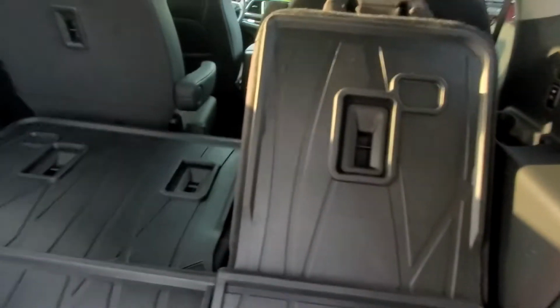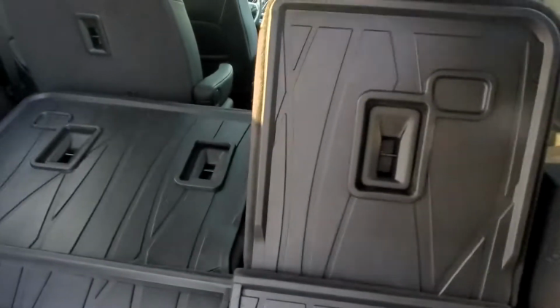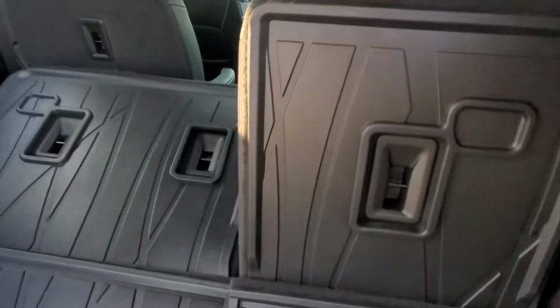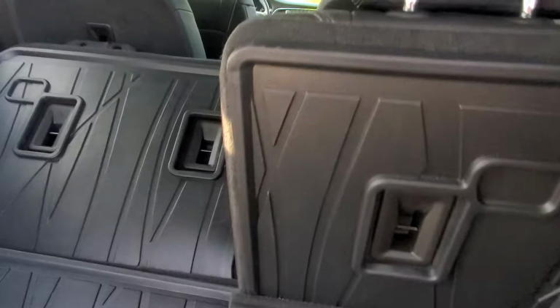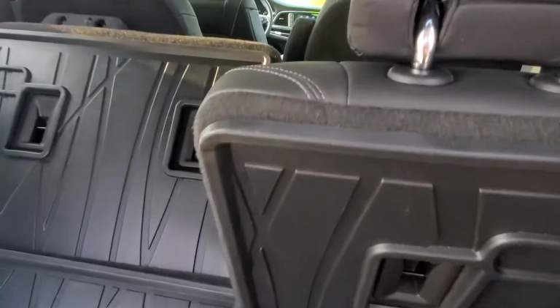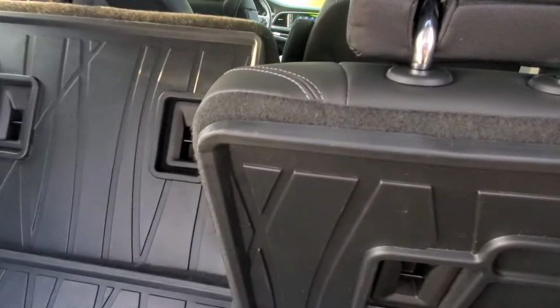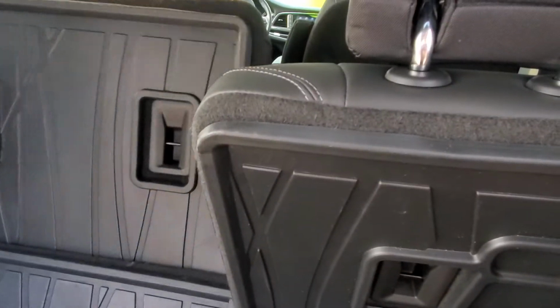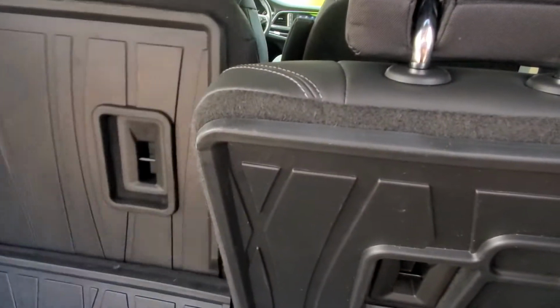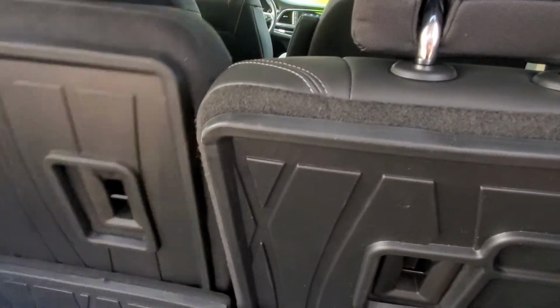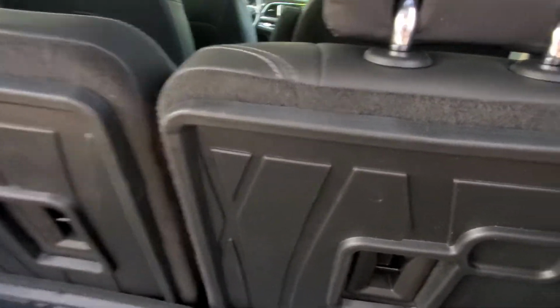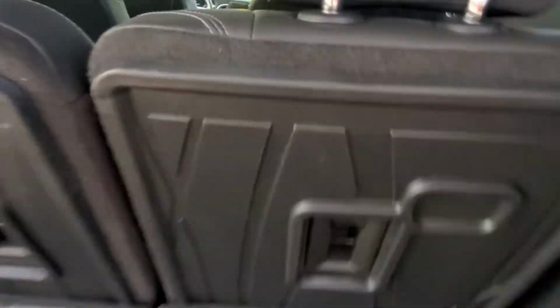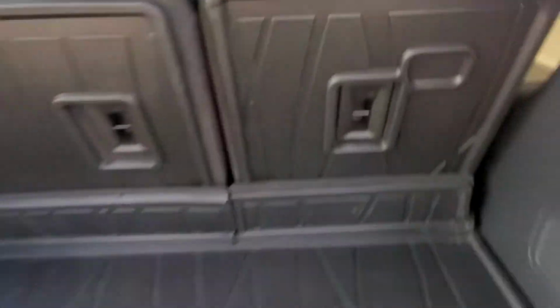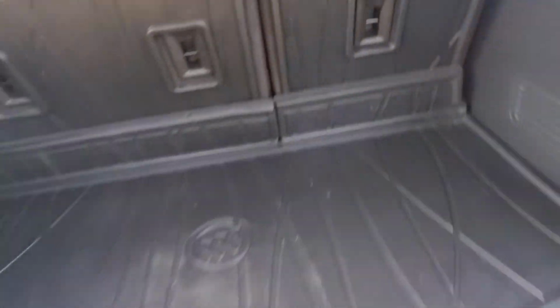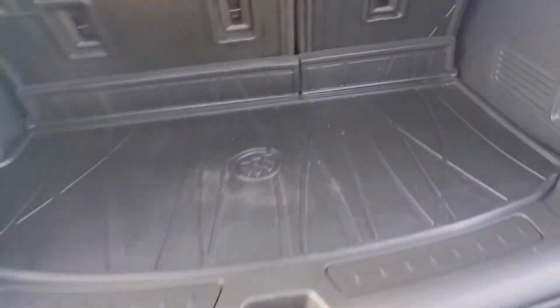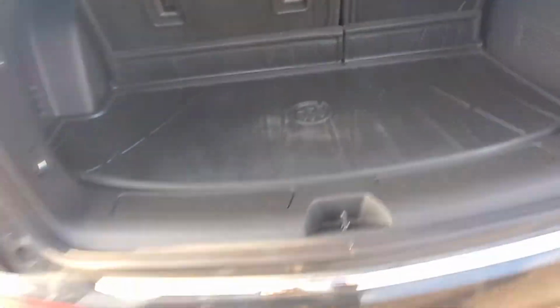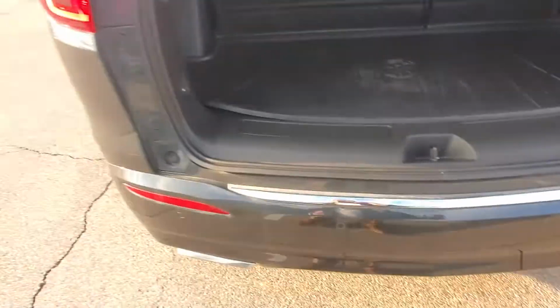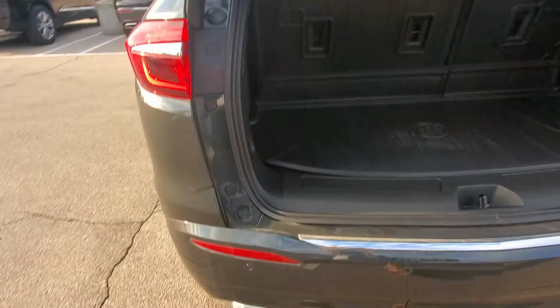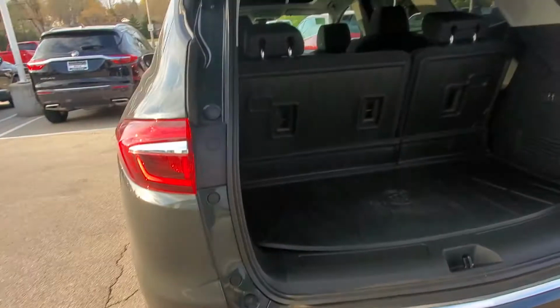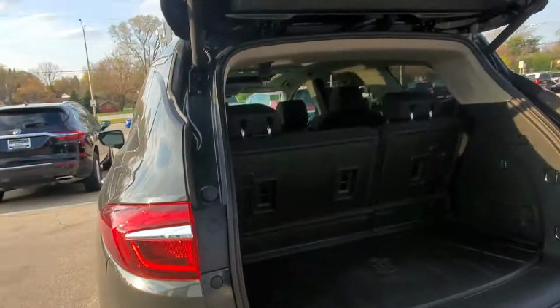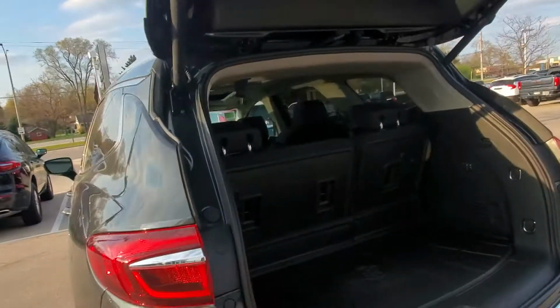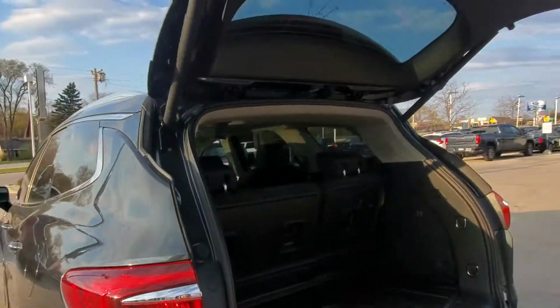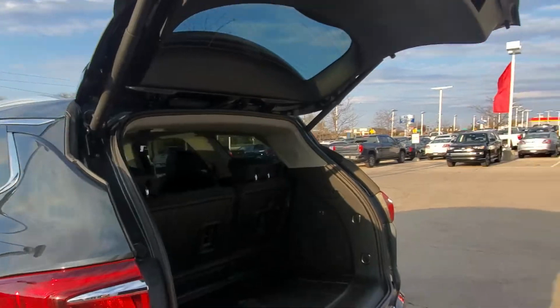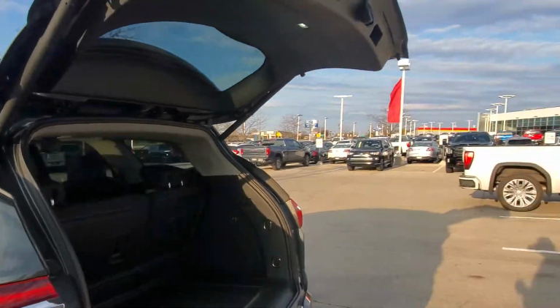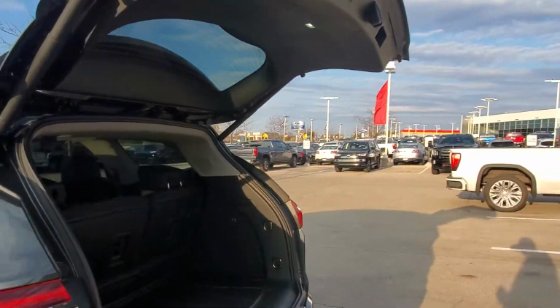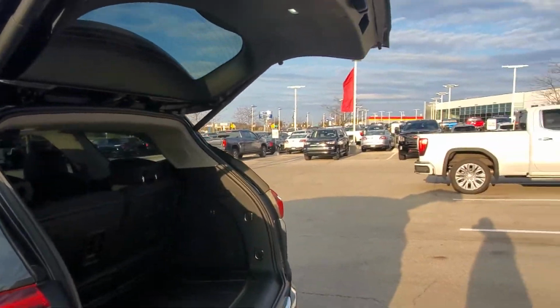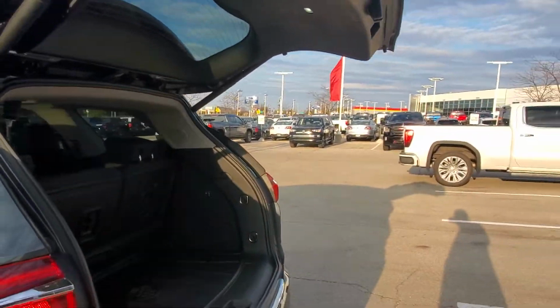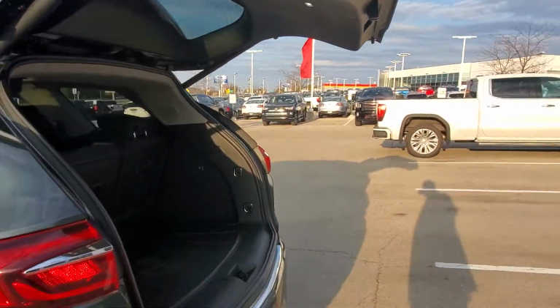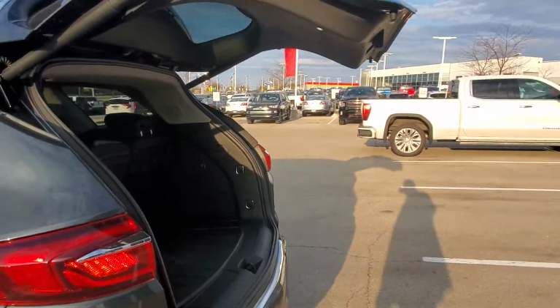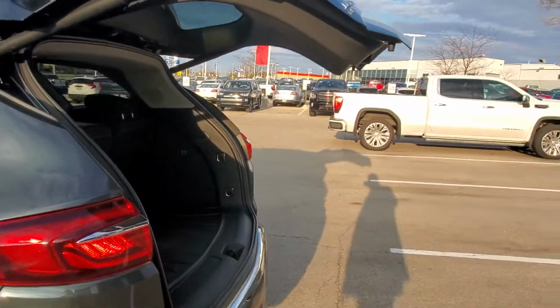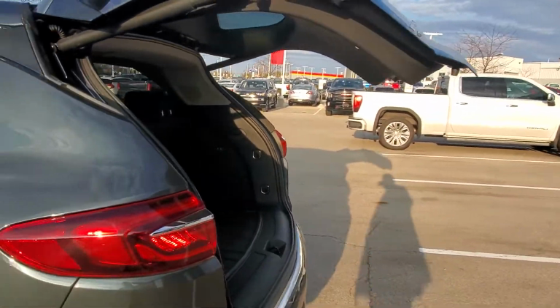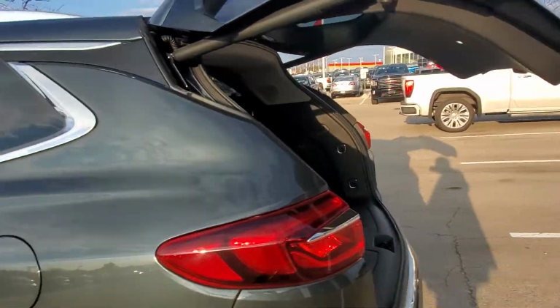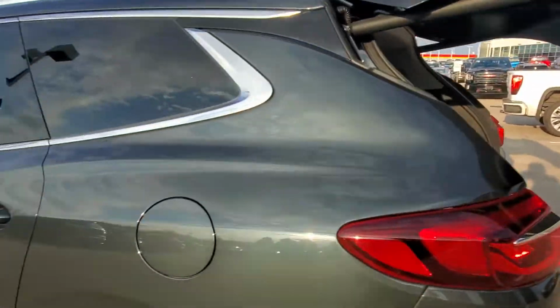Let me just fold these seats up here real quick for you, and then we'll go to the inside of this vehicle. I'll go ahead and let down this nice tailgate, which is also hands-free.